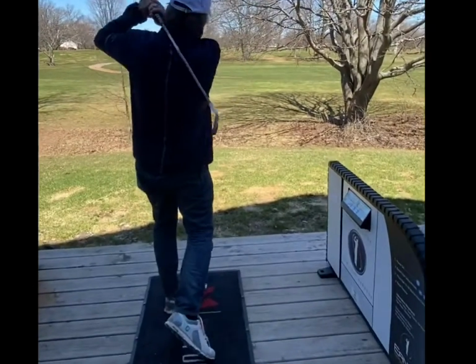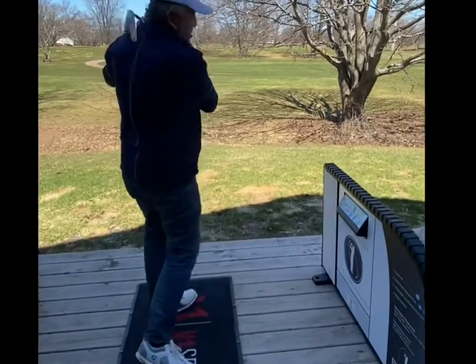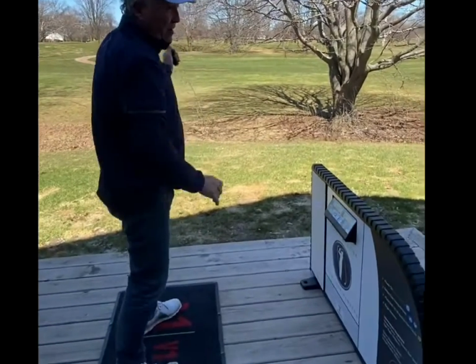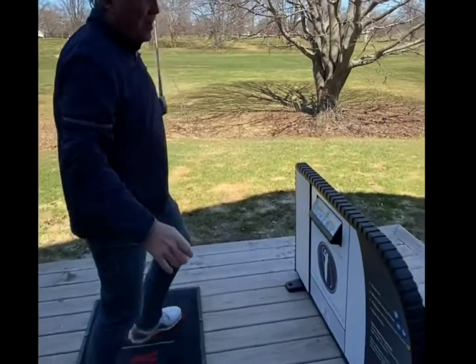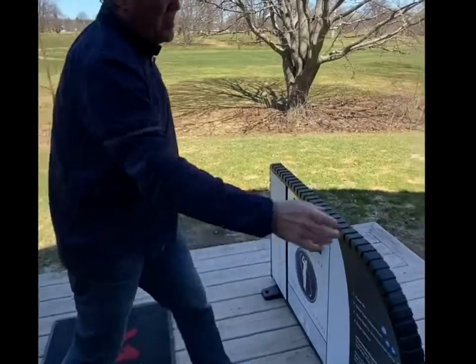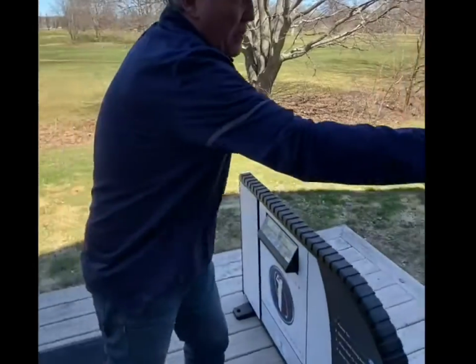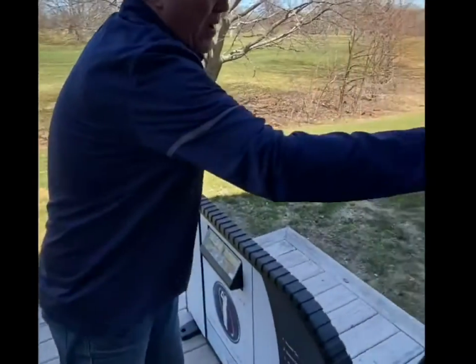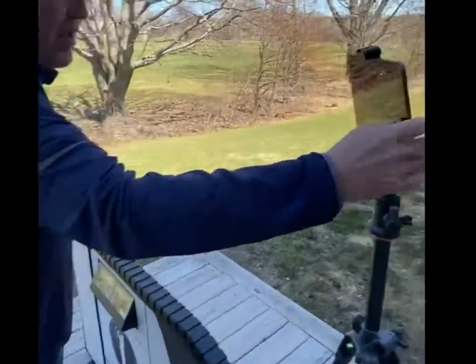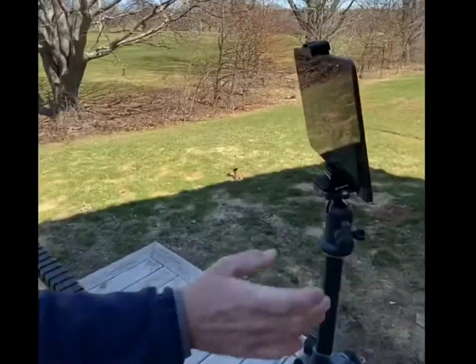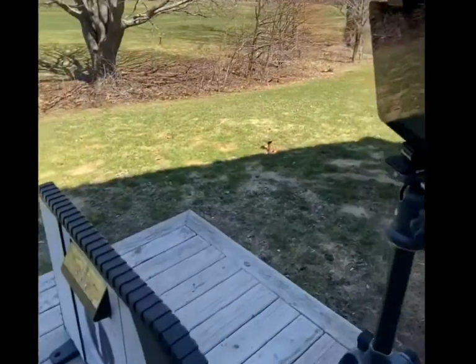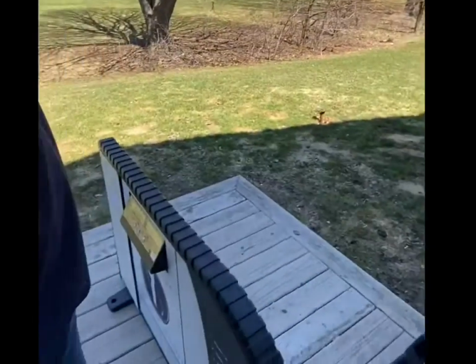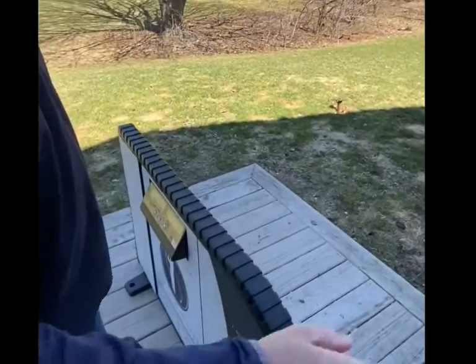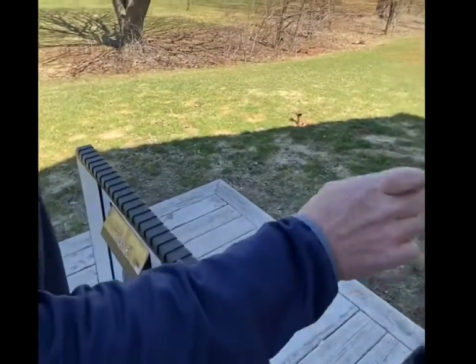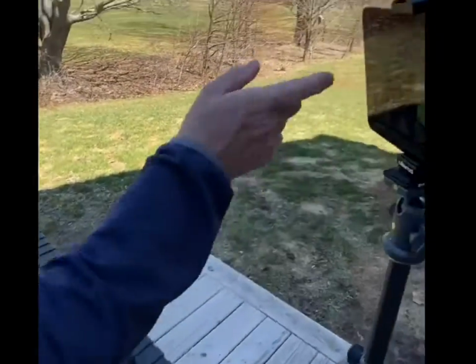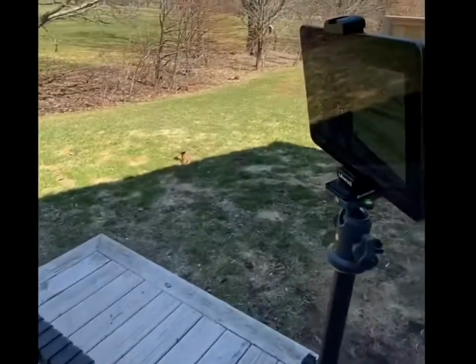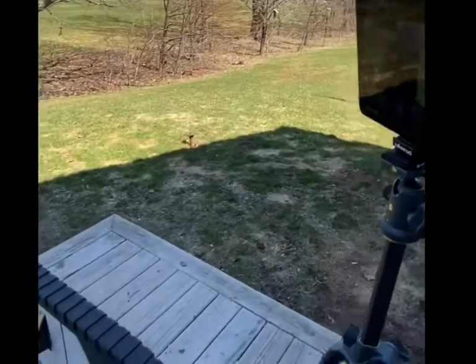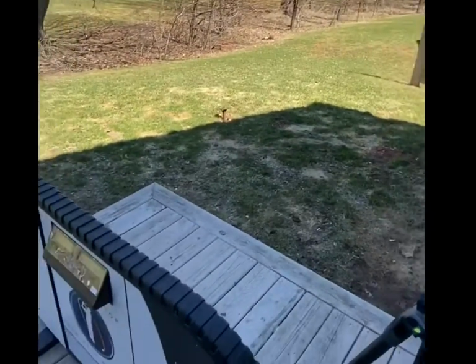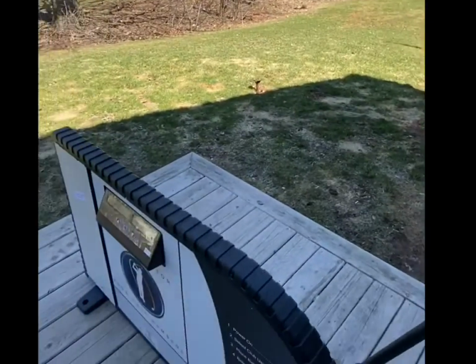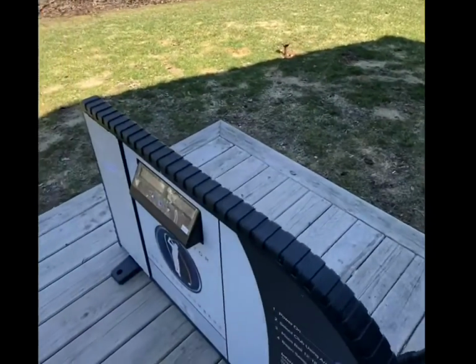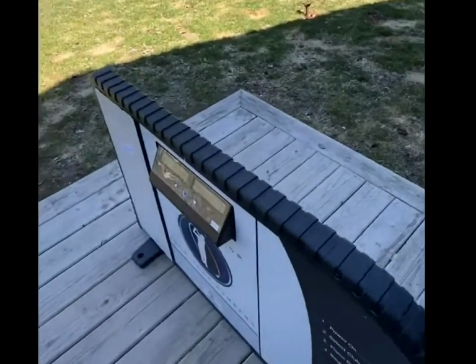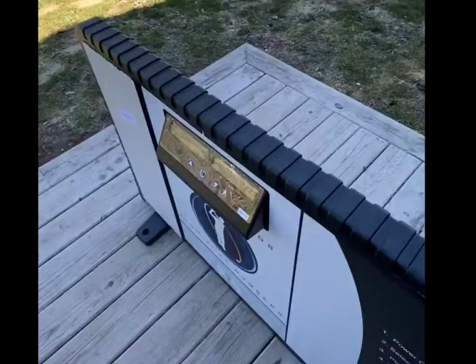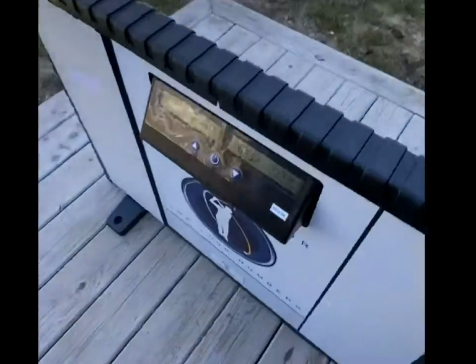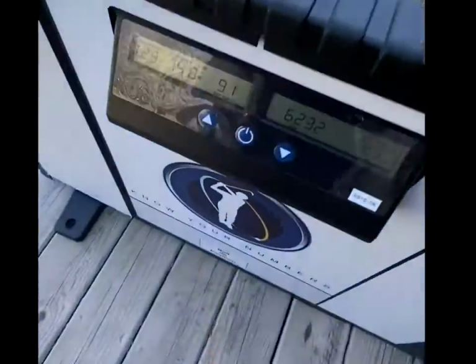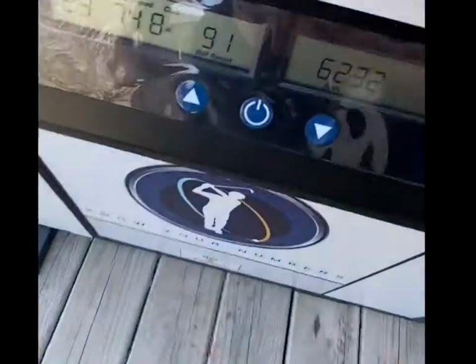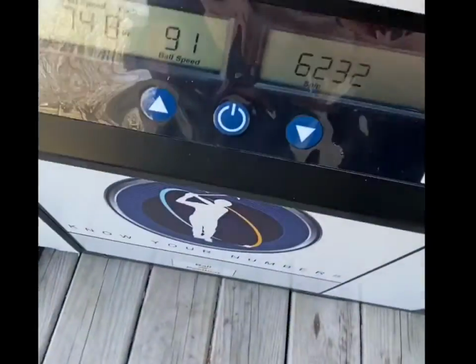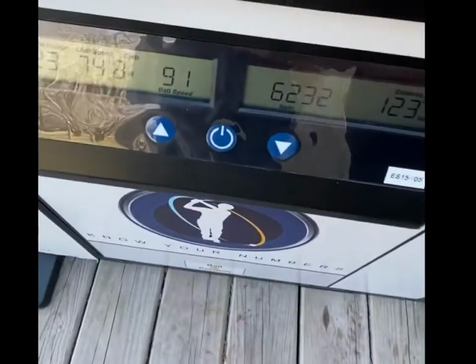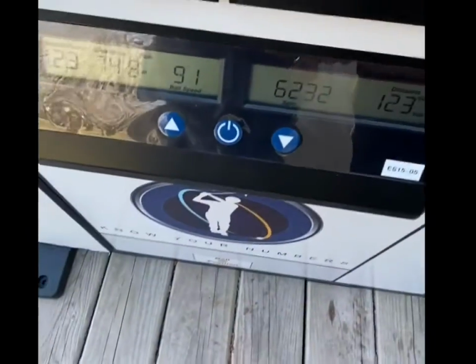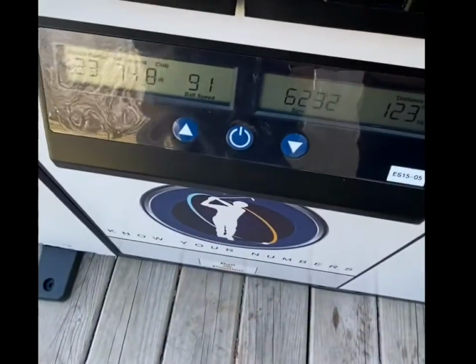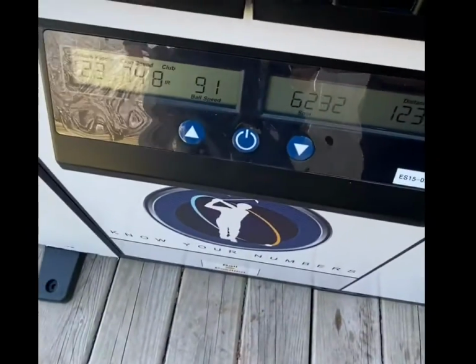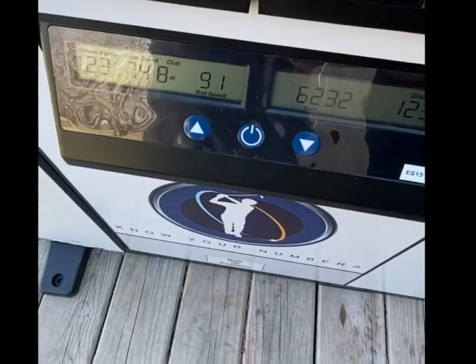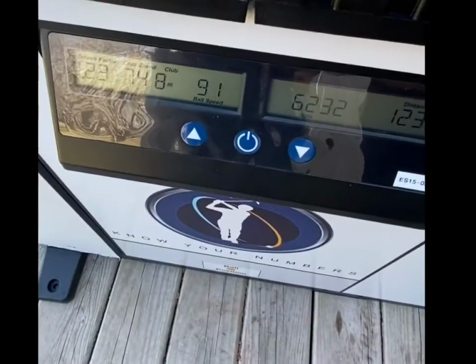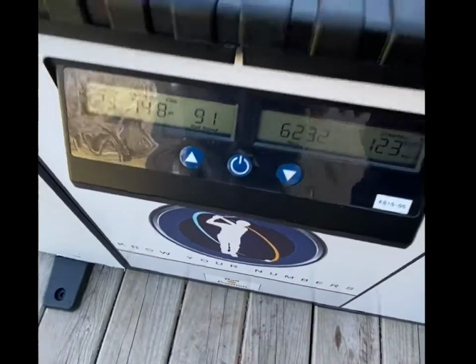Now let's take a look — hit stop. I can go back, take a look at the trace, and I can see the distance and yardage on the ES15.